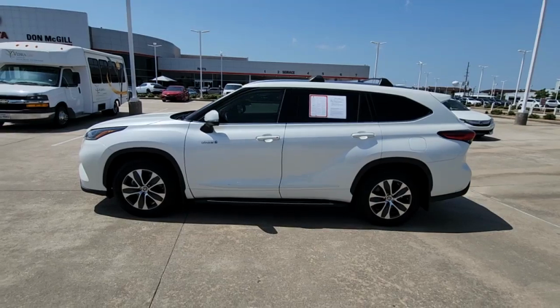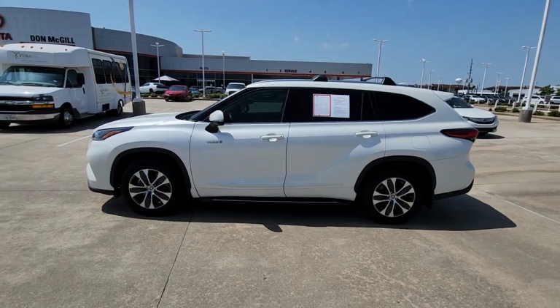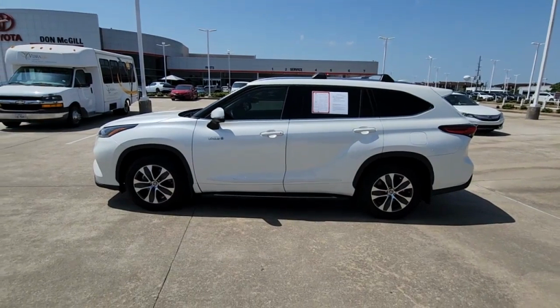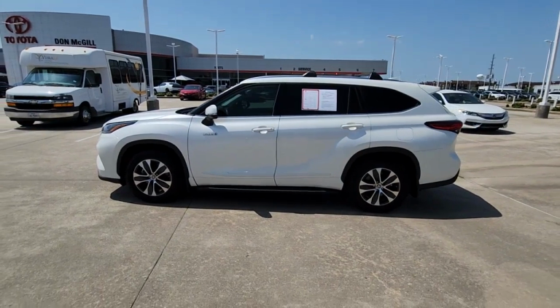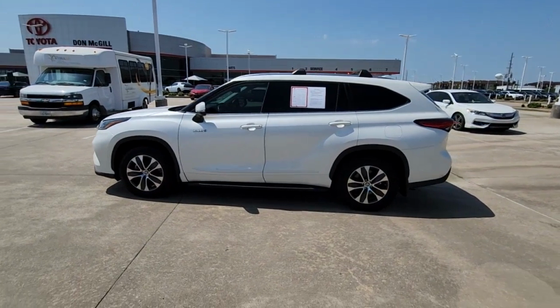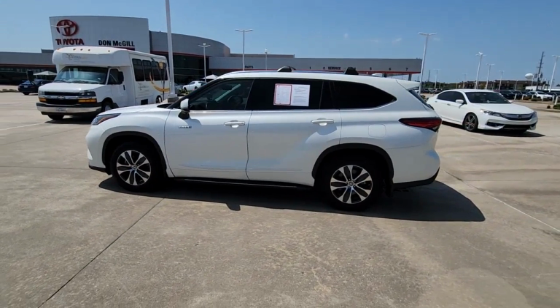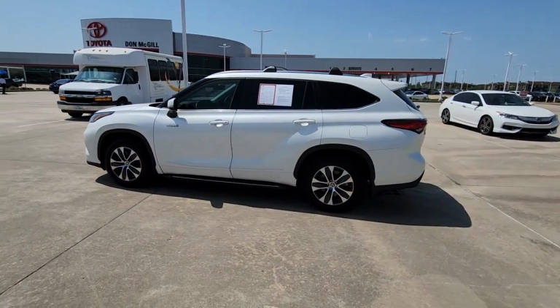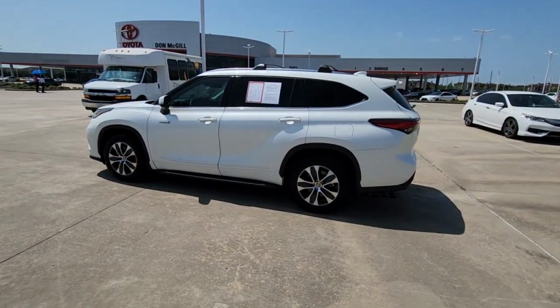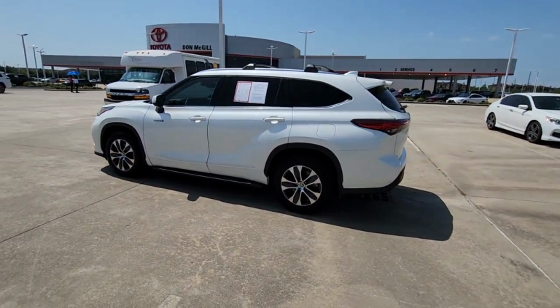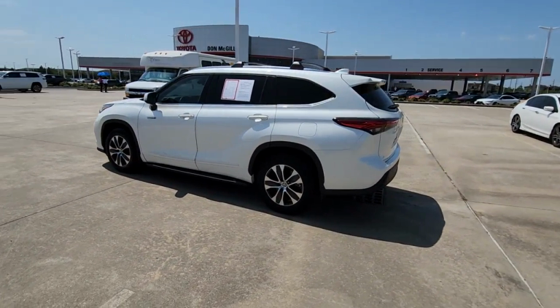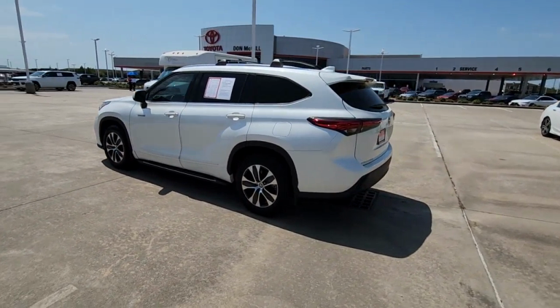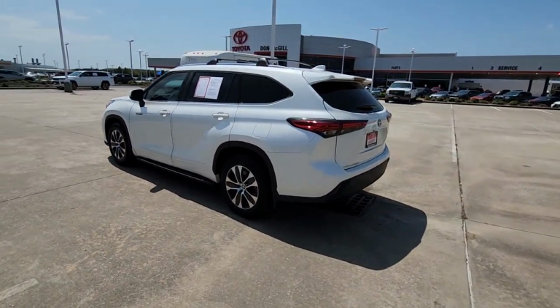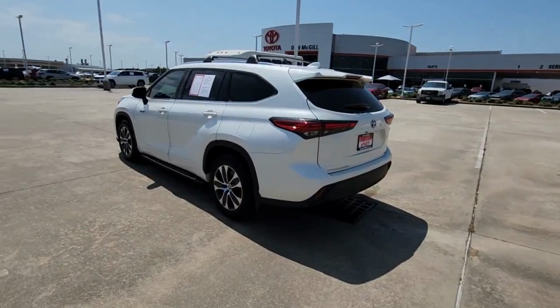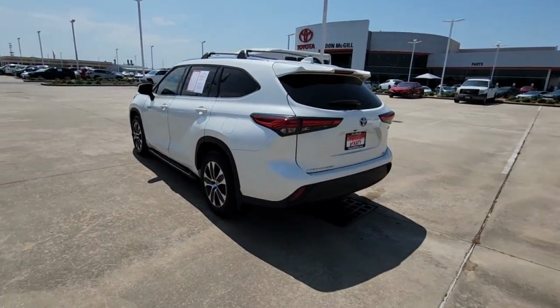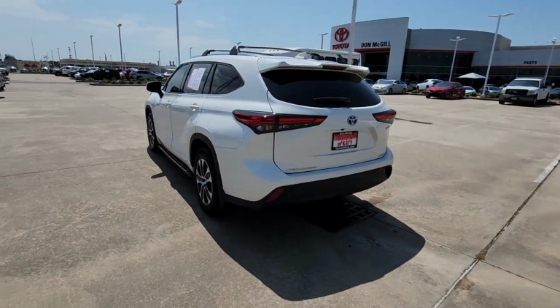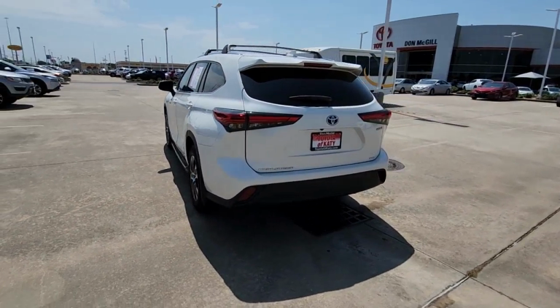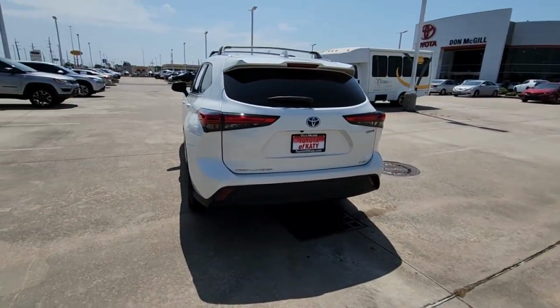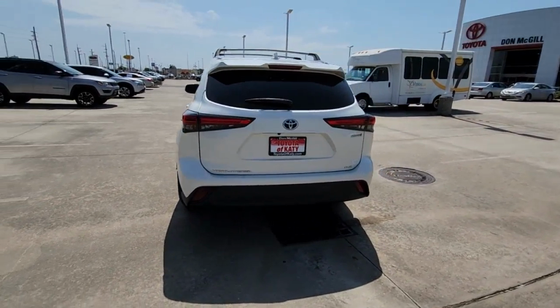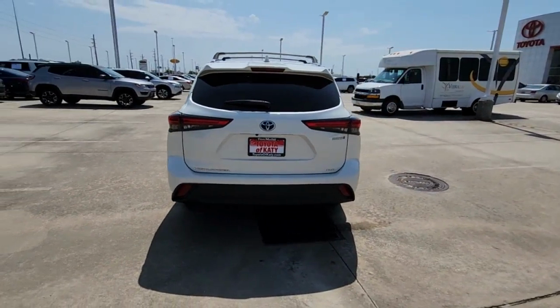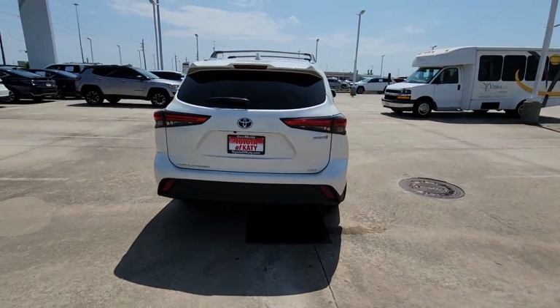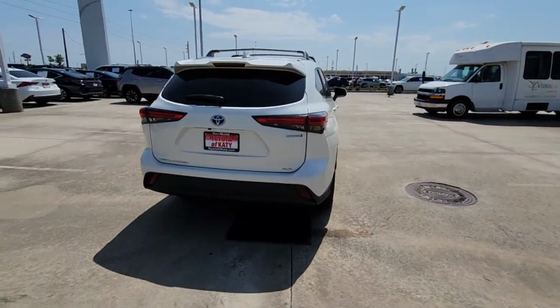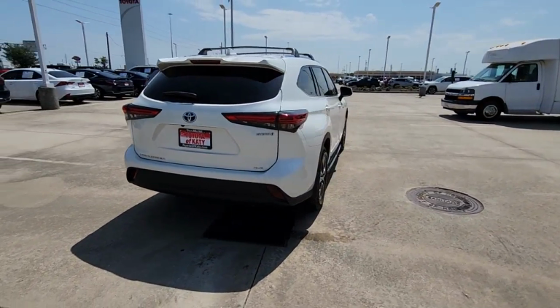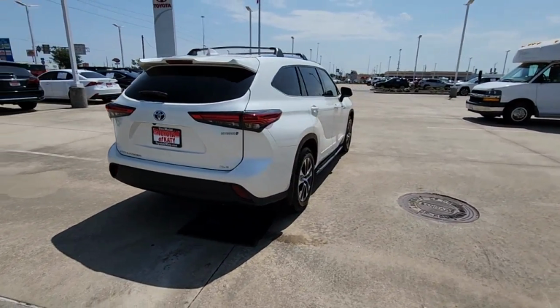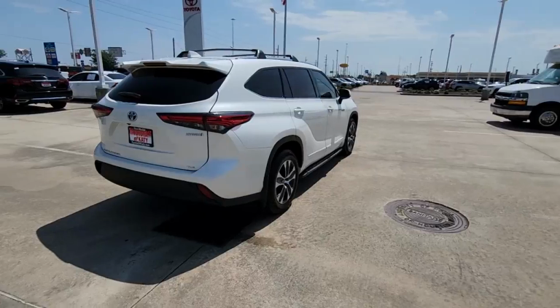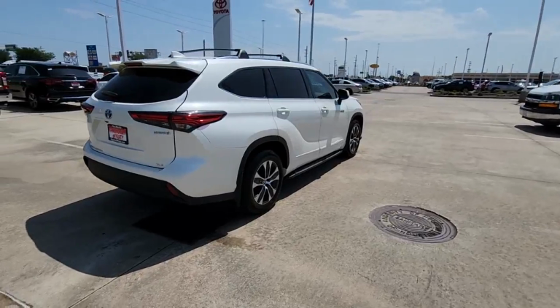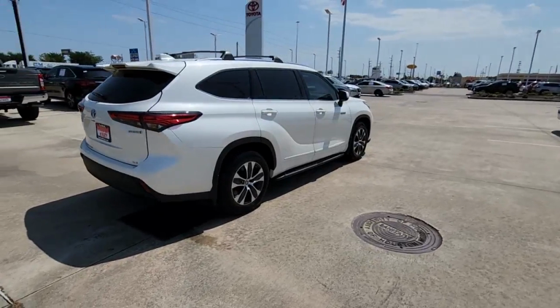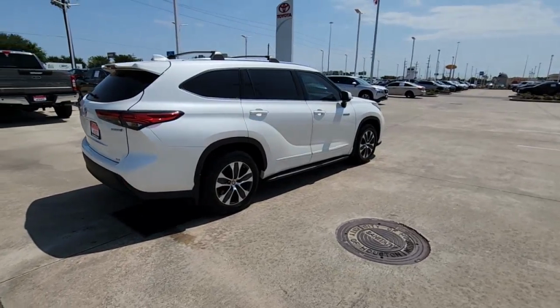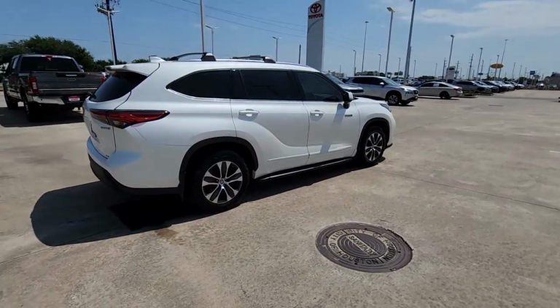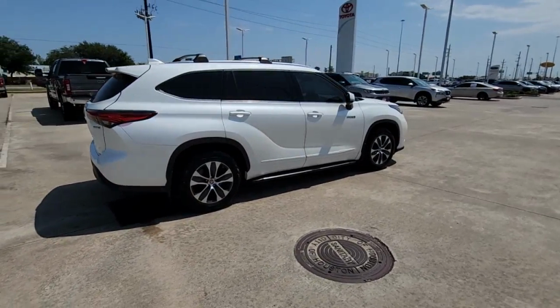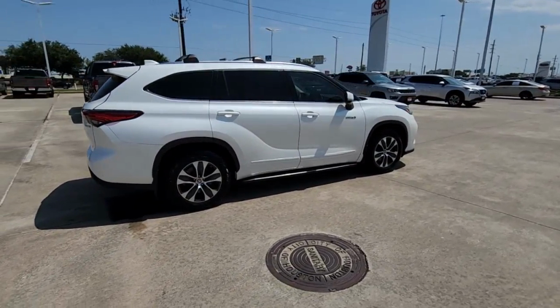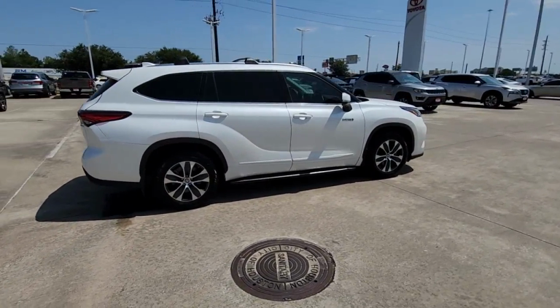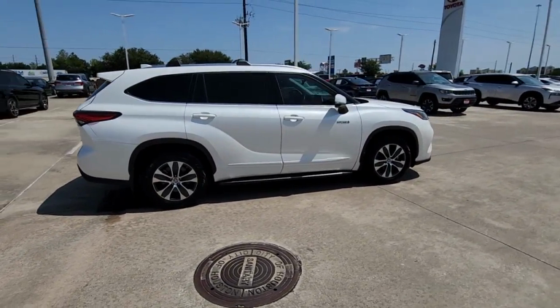You're gonna love the 2021 Toyota Highlander. This vehicle is an outstanding buy with fewer than 60,000 miles on the odometer. Here's a sleek and sporty Toyota Highlander your family will love.